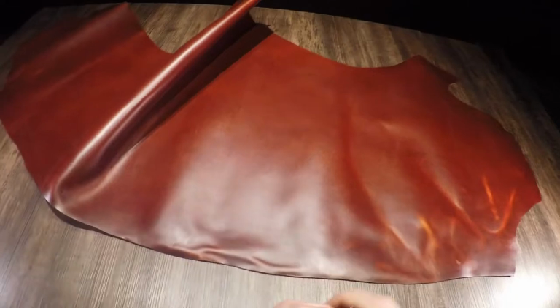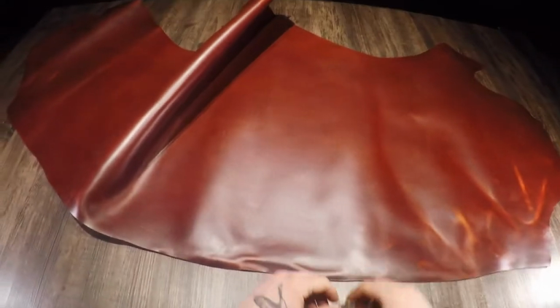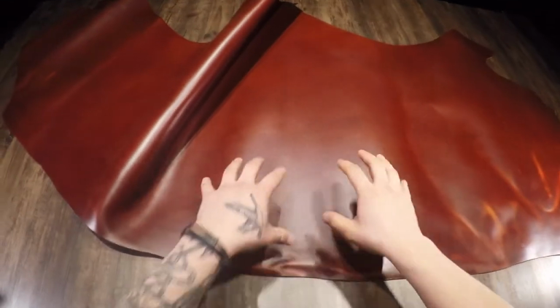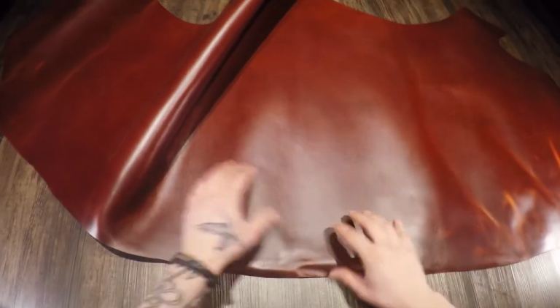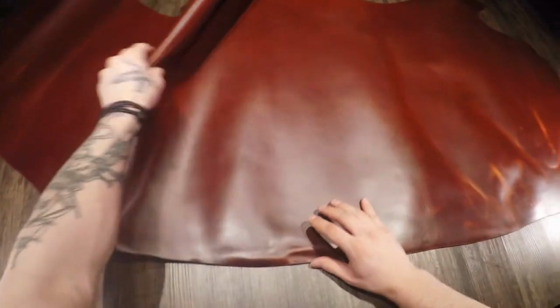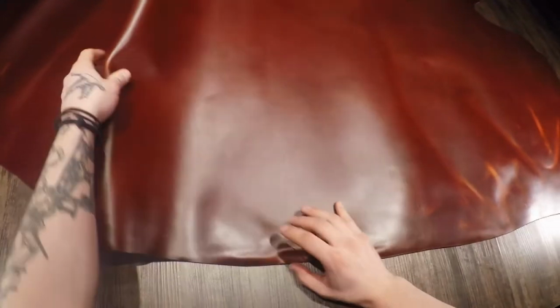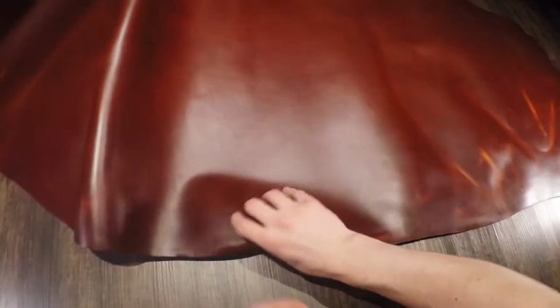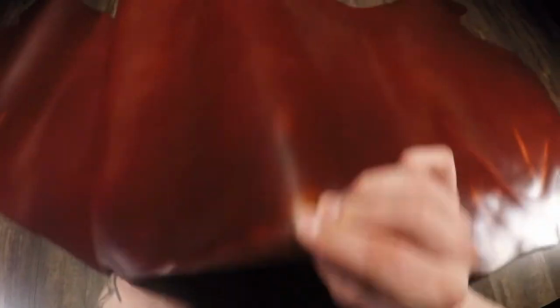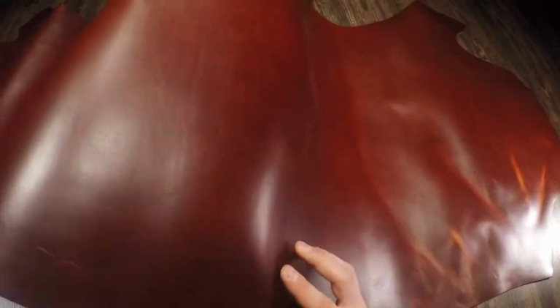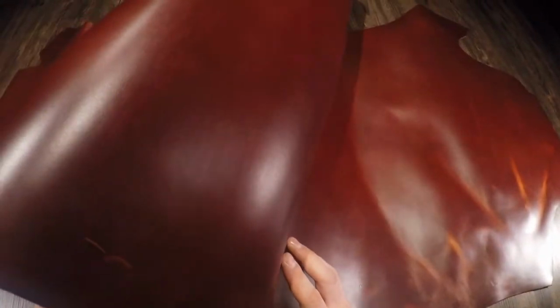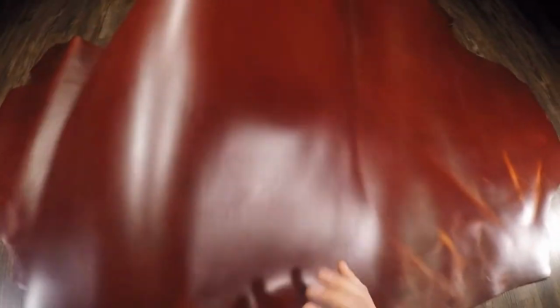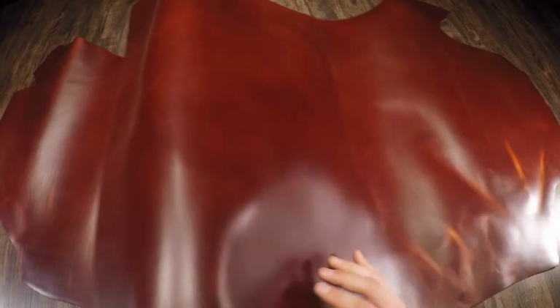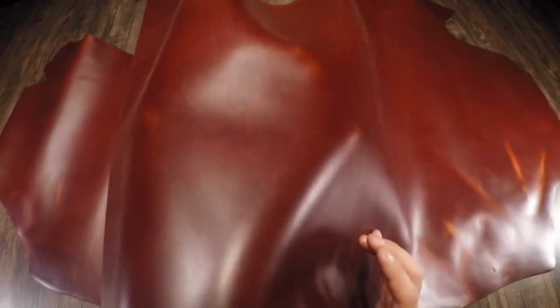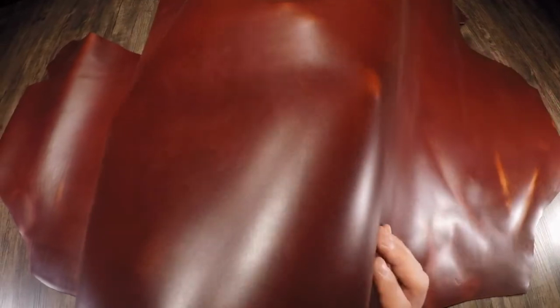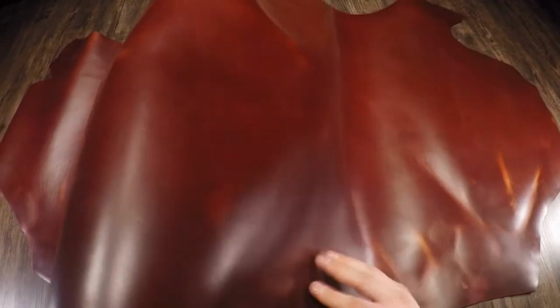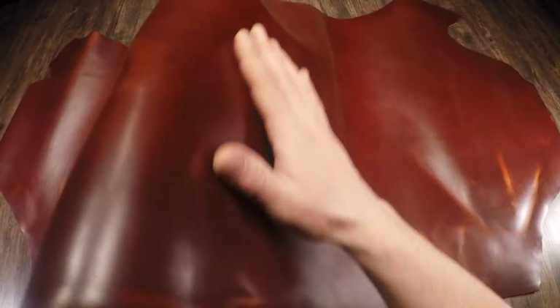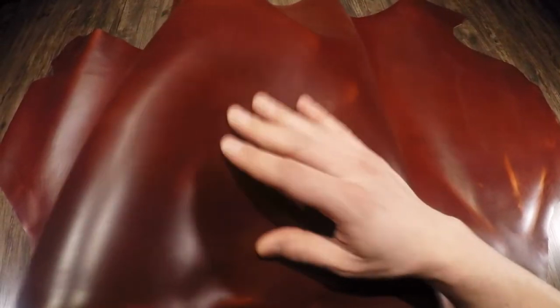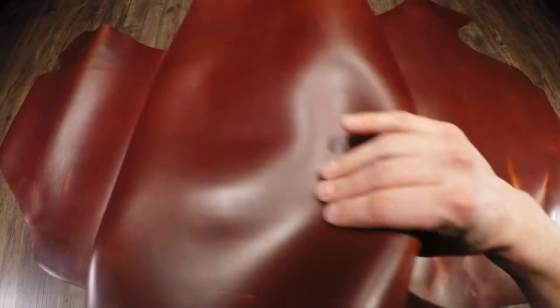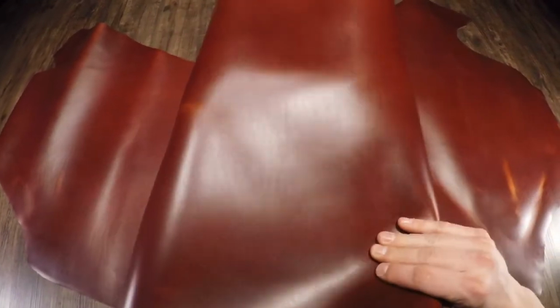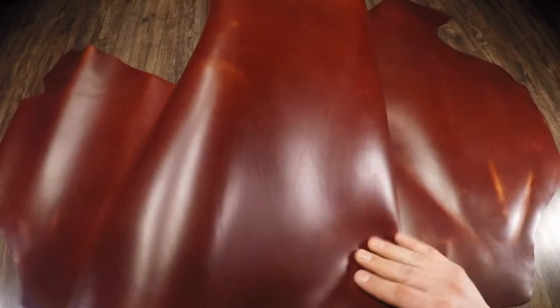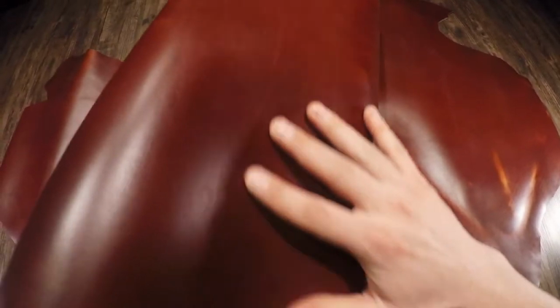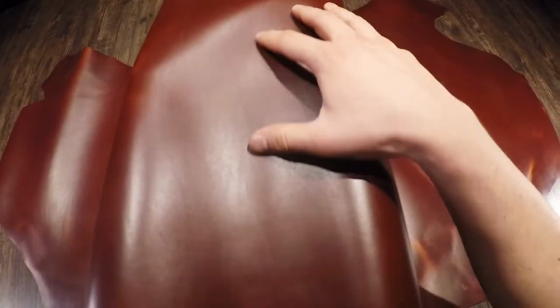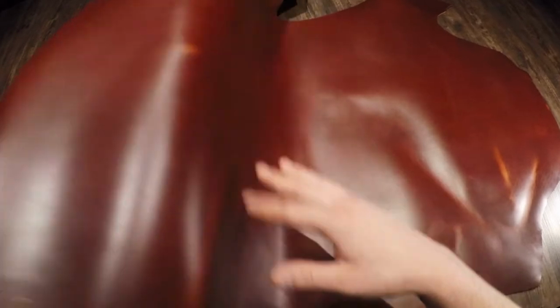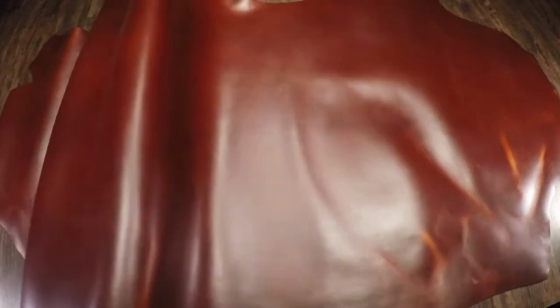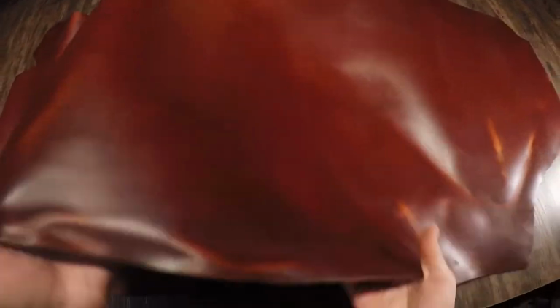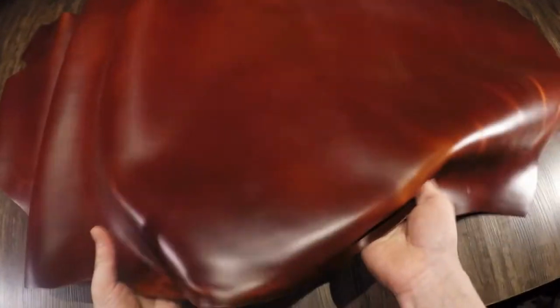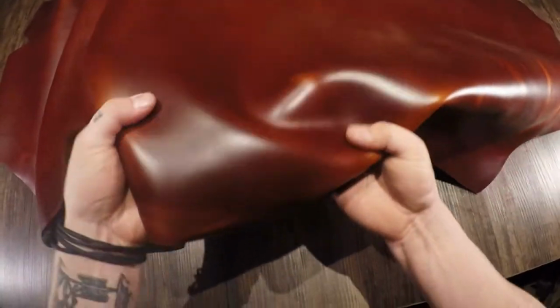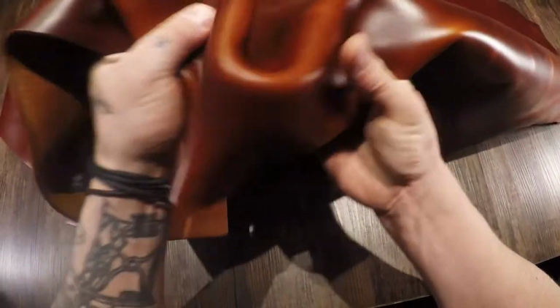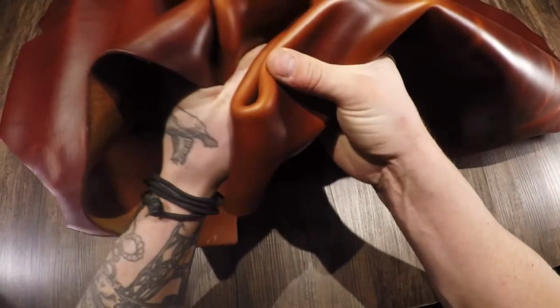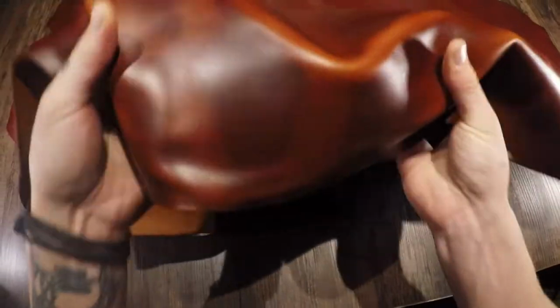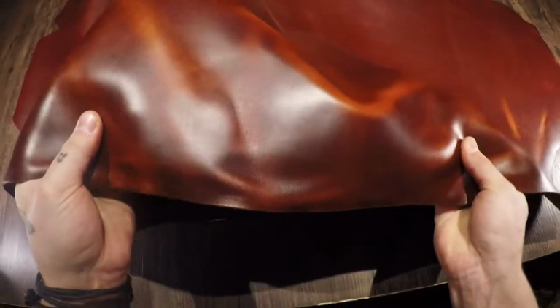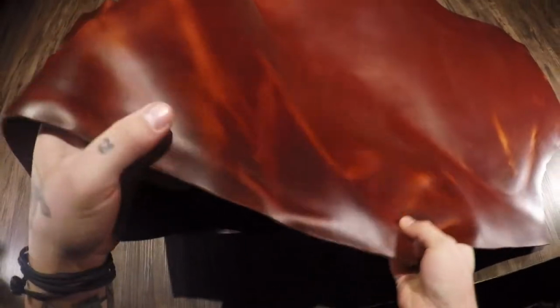What I have here is the Rum Raisin Cavalier by Horween — absolutely stunning leather. You have a glossy topside, you can see some fat lines and grain creases, beautiful color, and you also have pull-up as well.